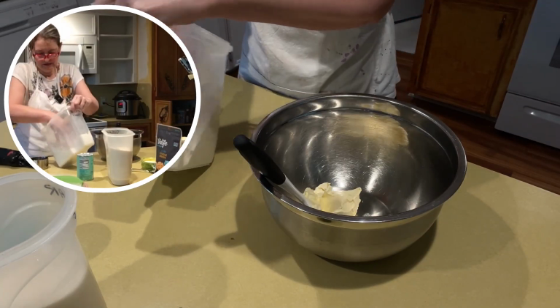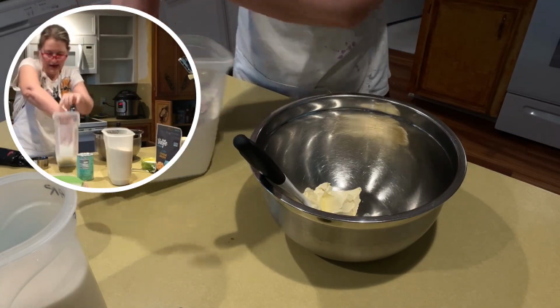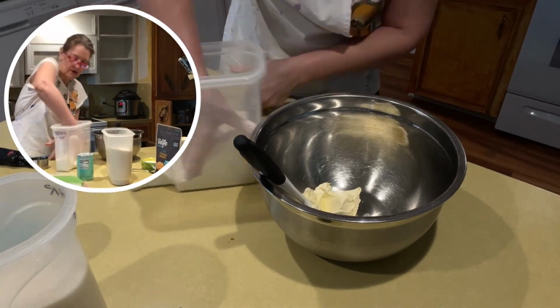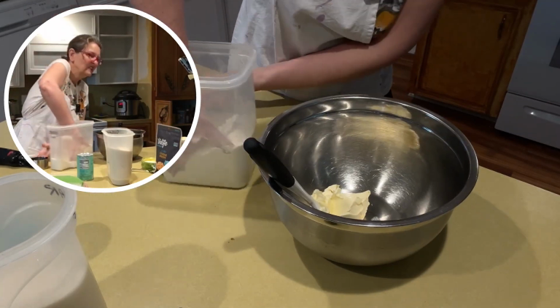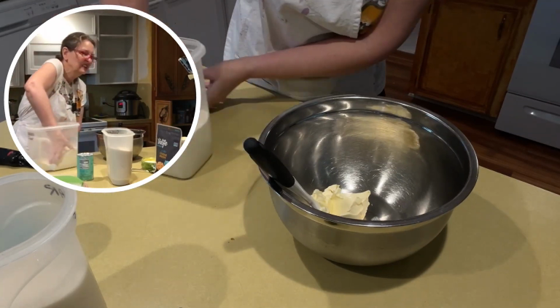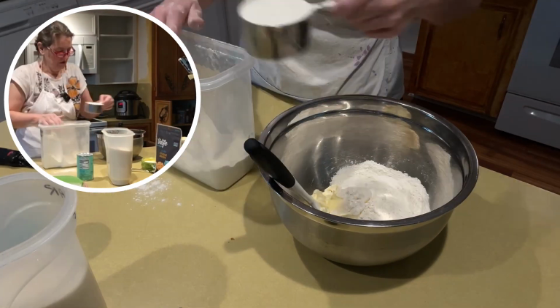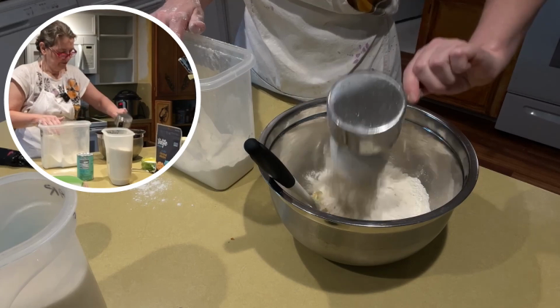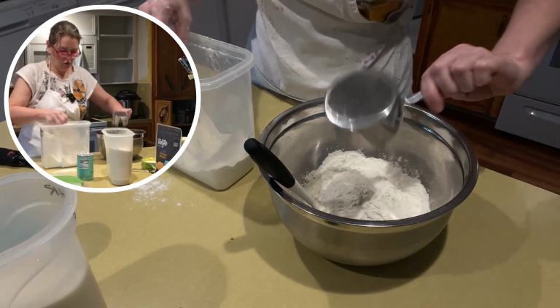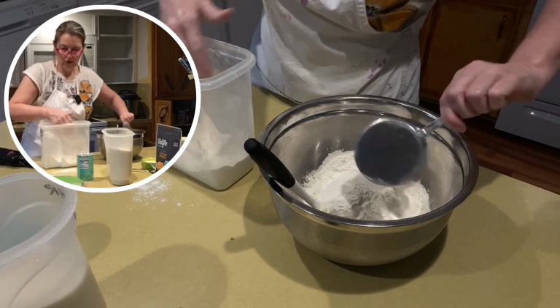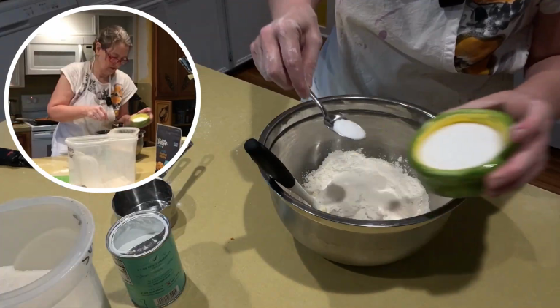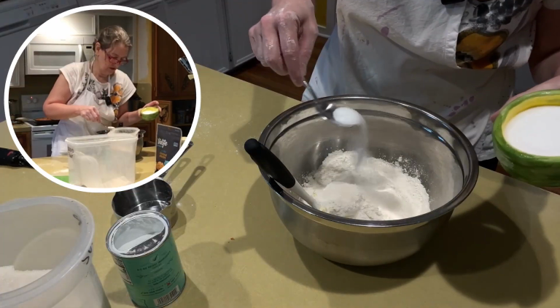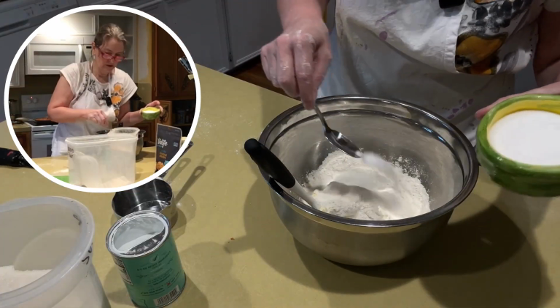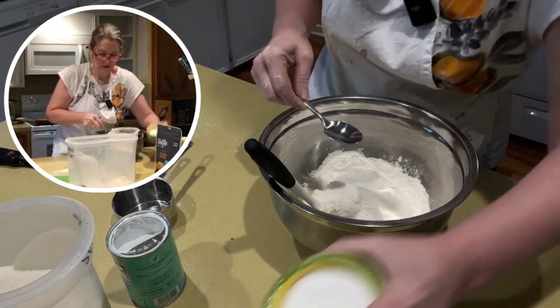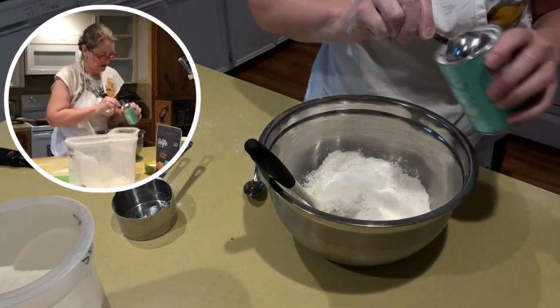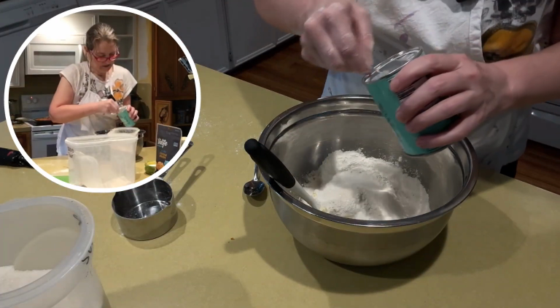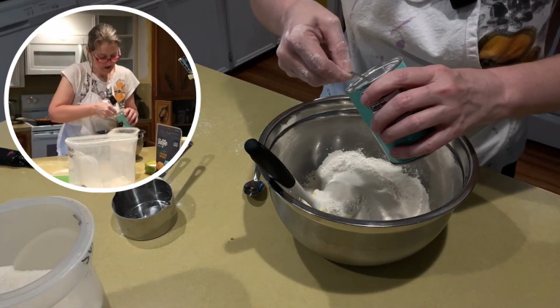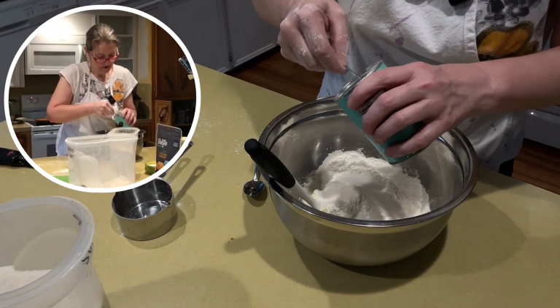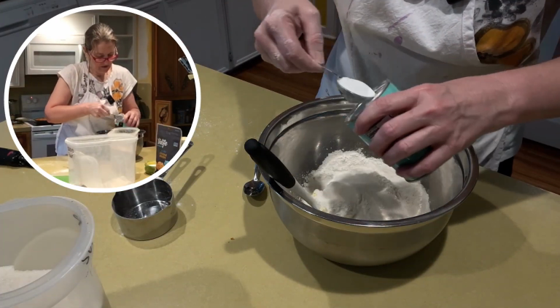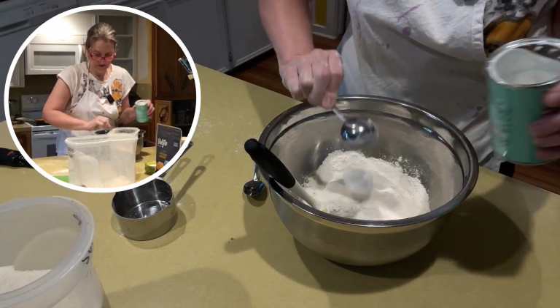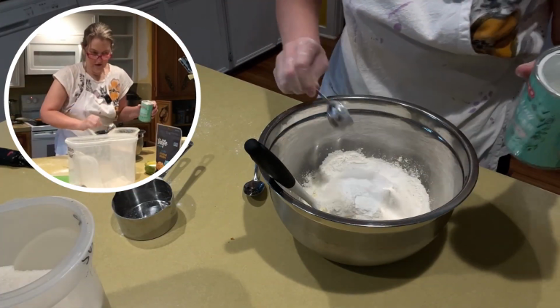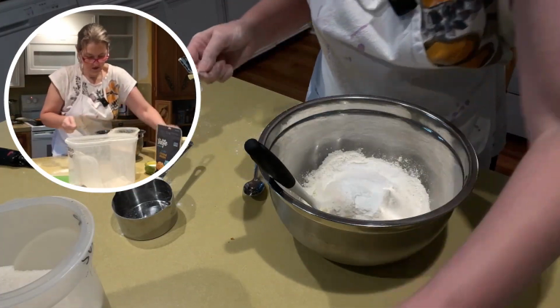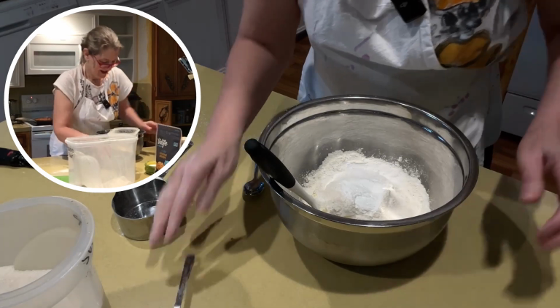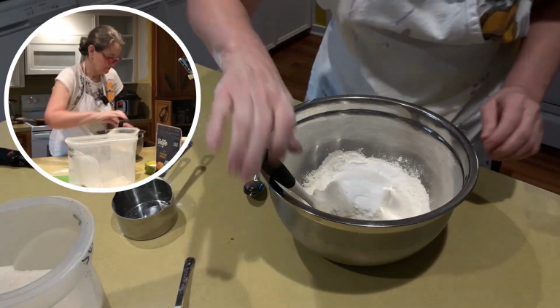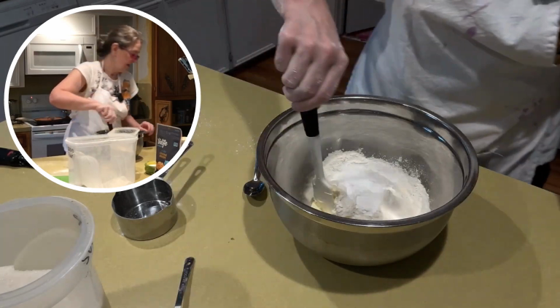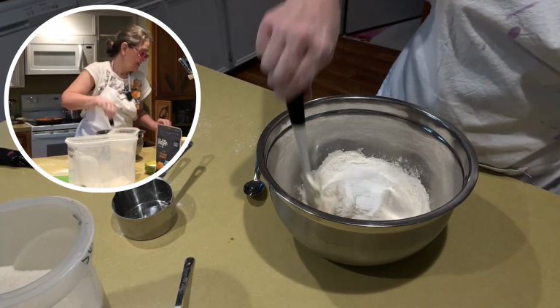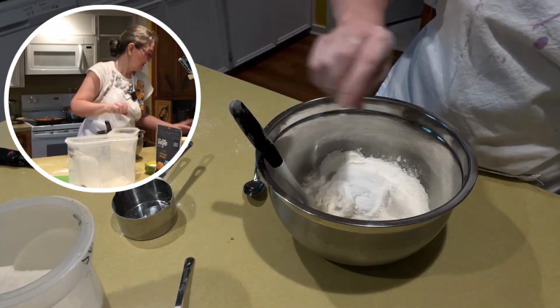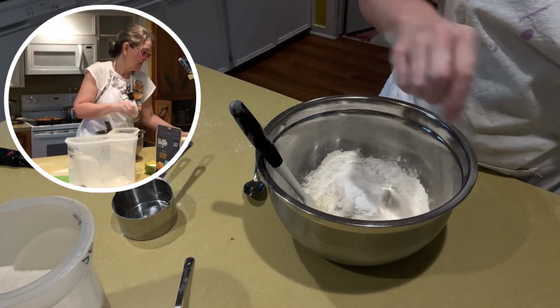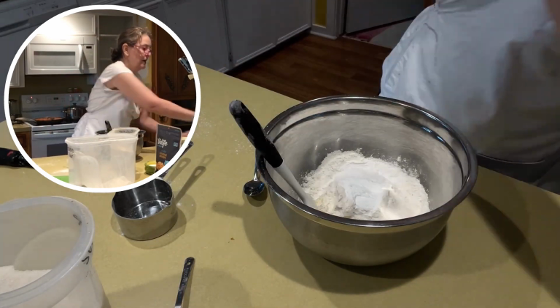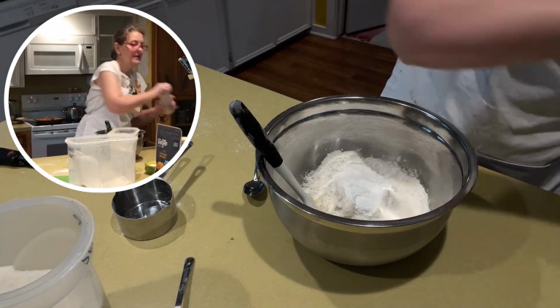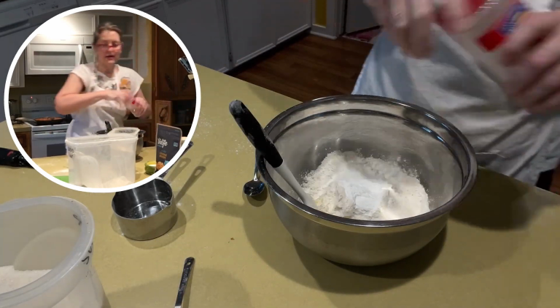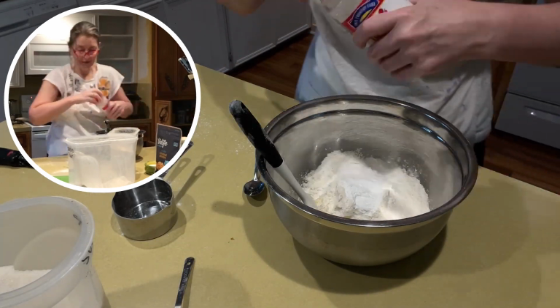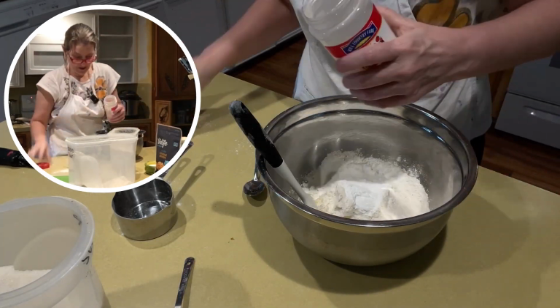Get some flour here, salt, and I need some baking powder. I've got this memorized. And then I need some garlic.